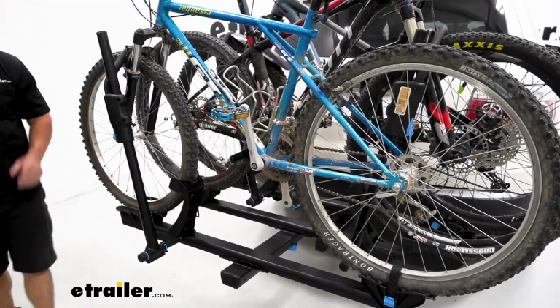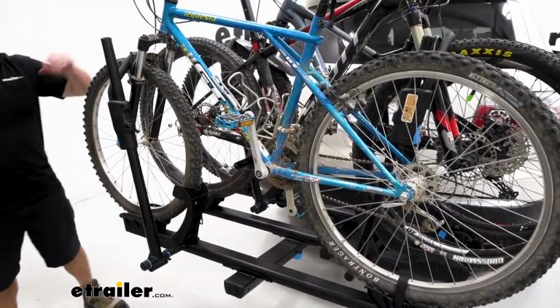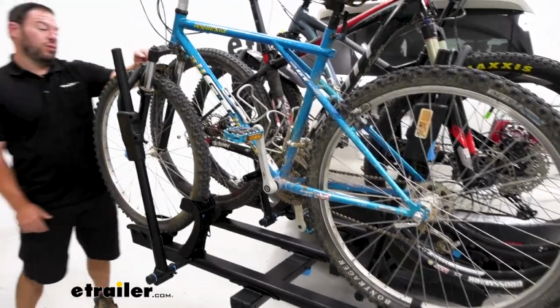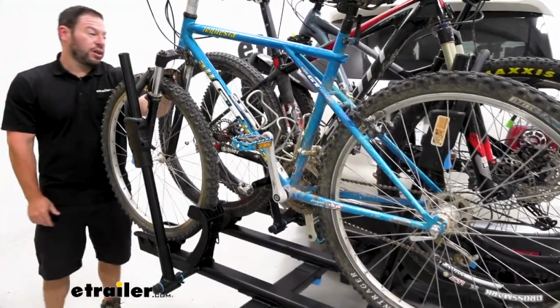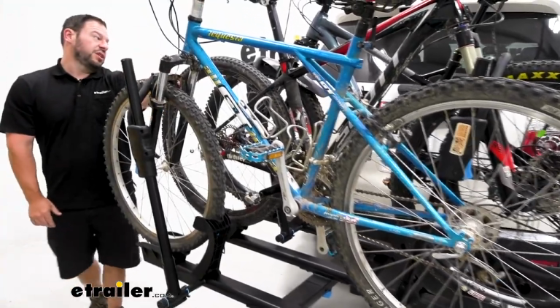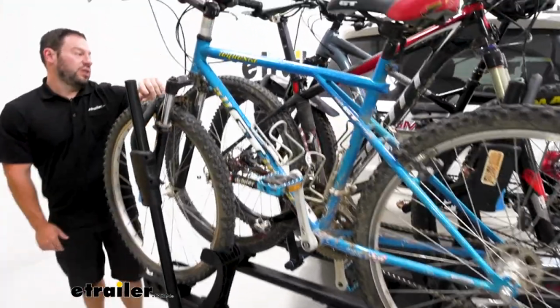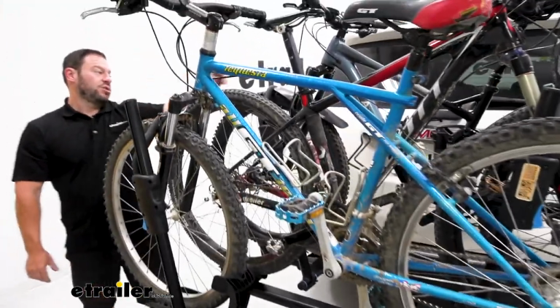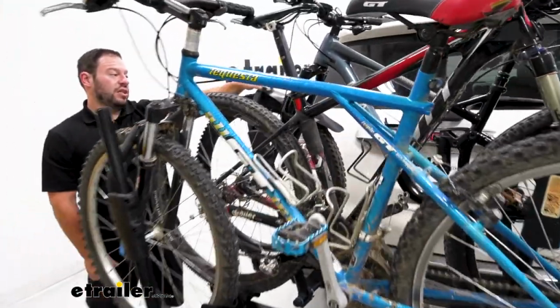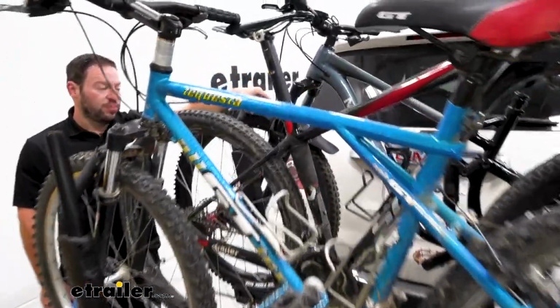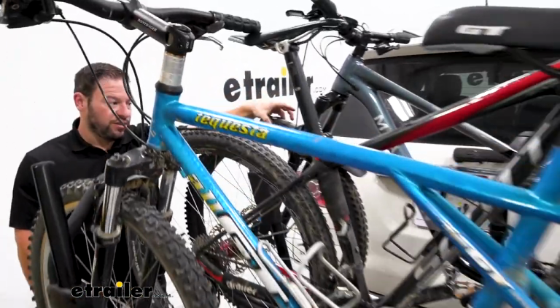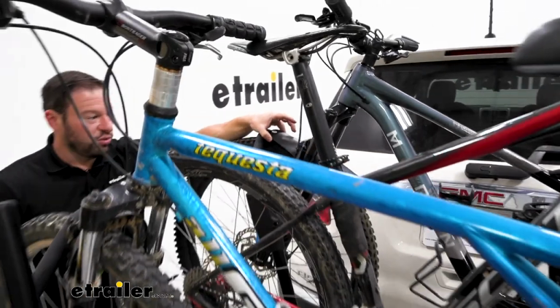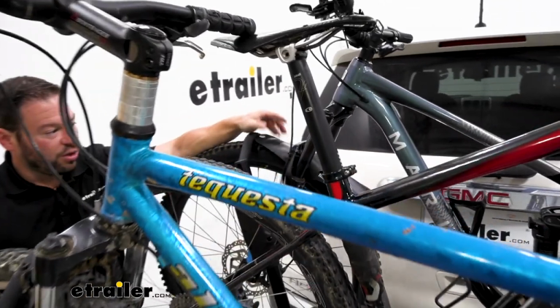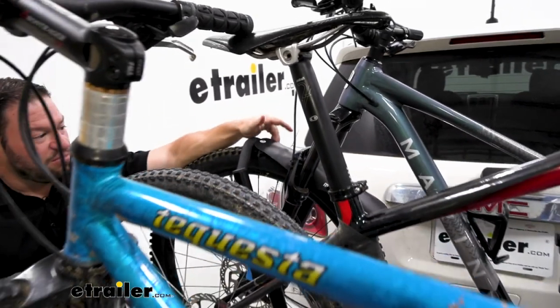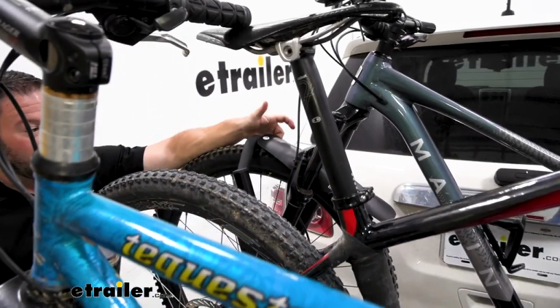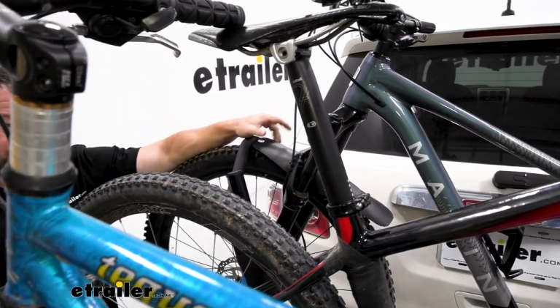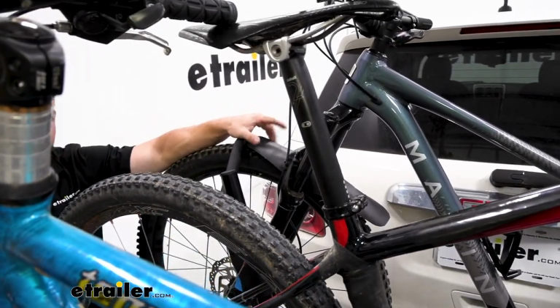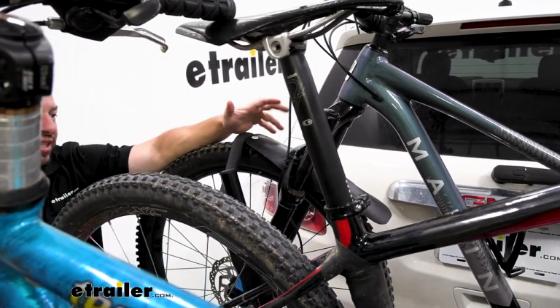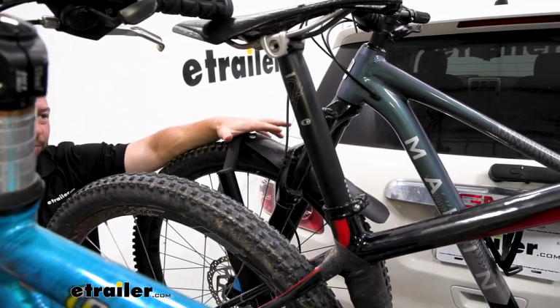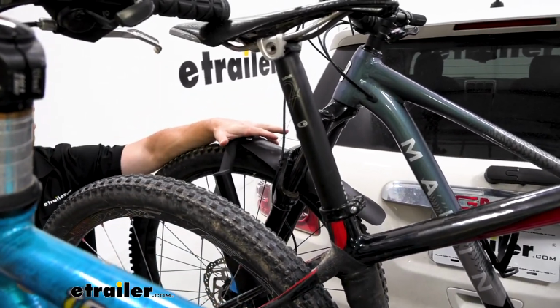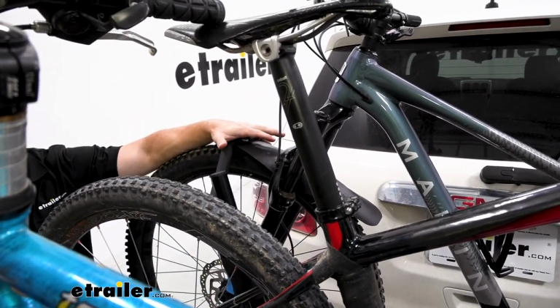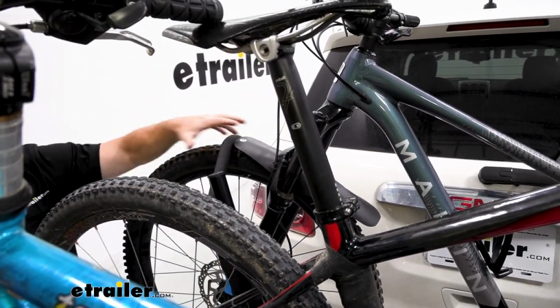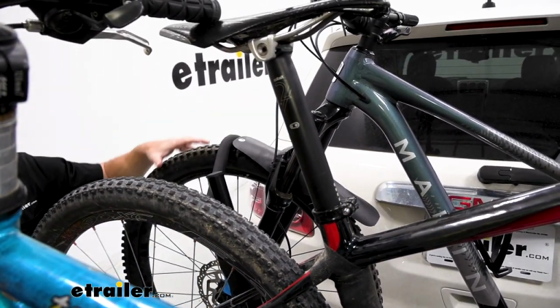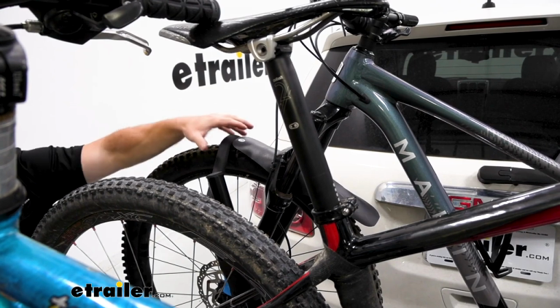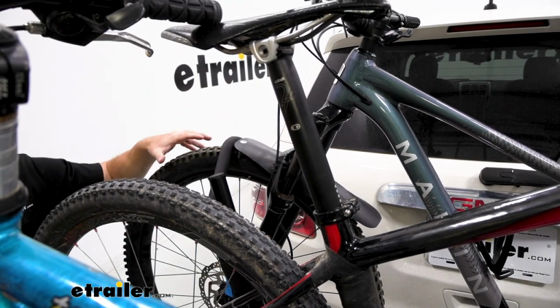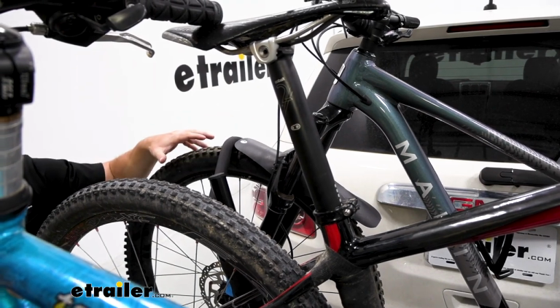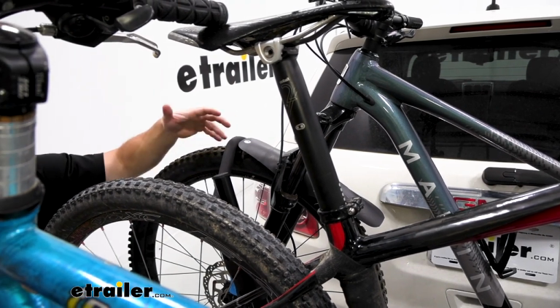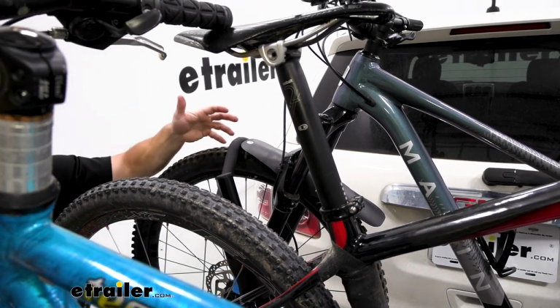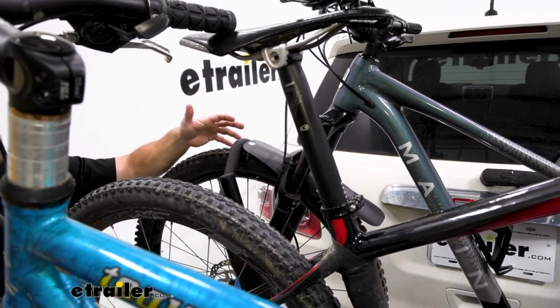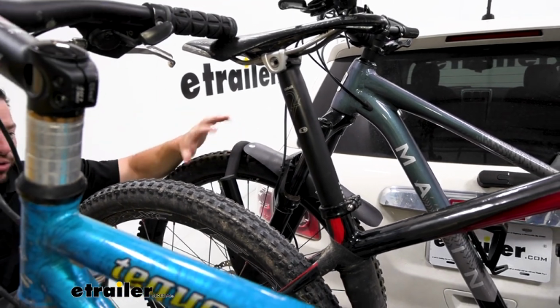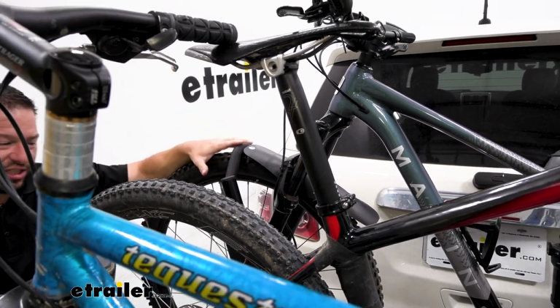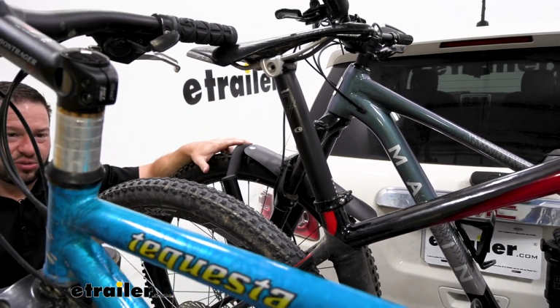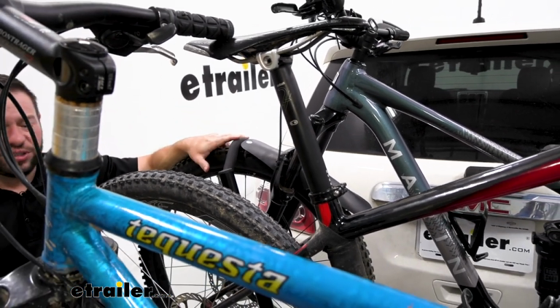Also, looking at the wheel cradles, you can use it with the softer fenders — this one's more of a mud guard anyway. It's not recommended to use on the hard fenders that come out more on an e-bike style. You don't want to damage those at all either.